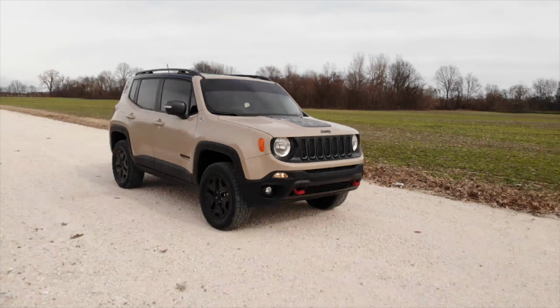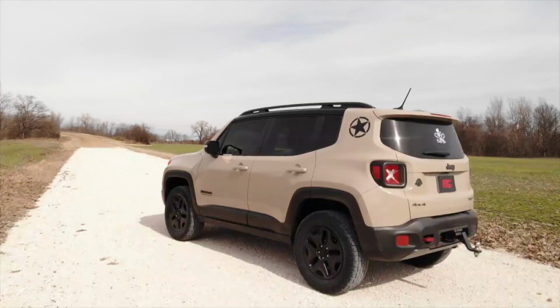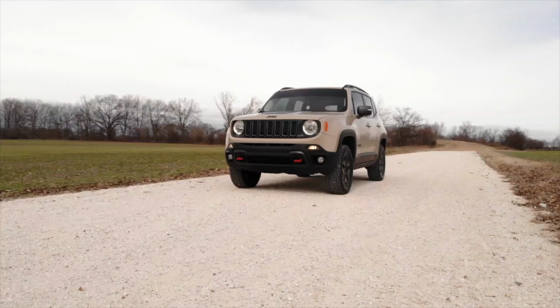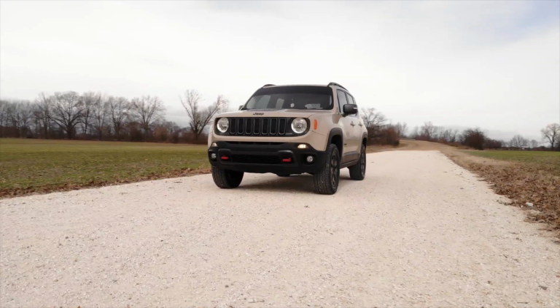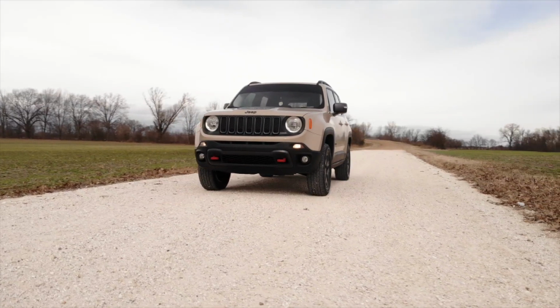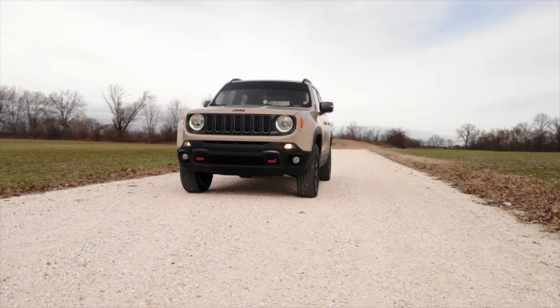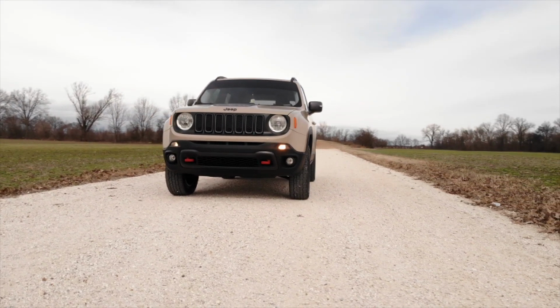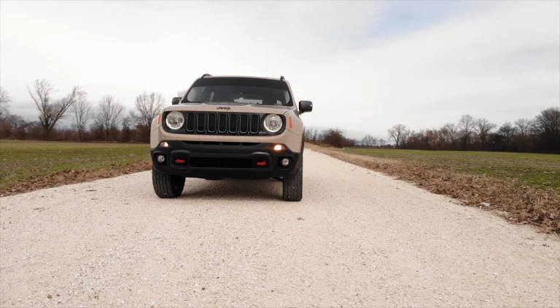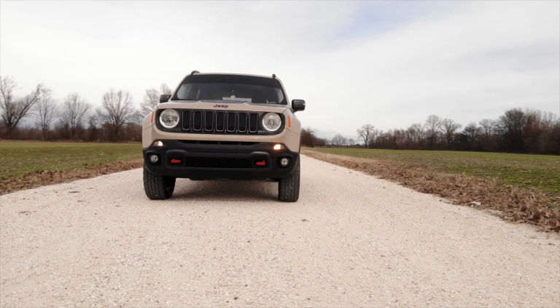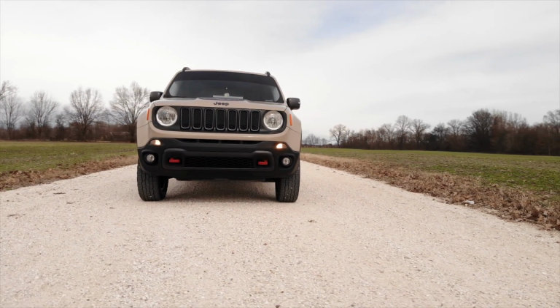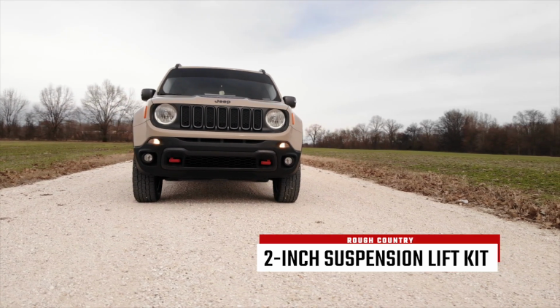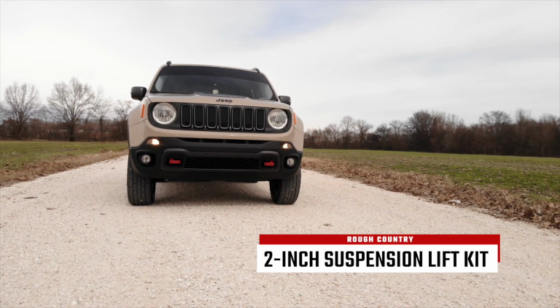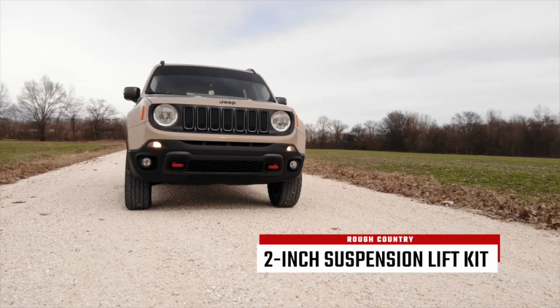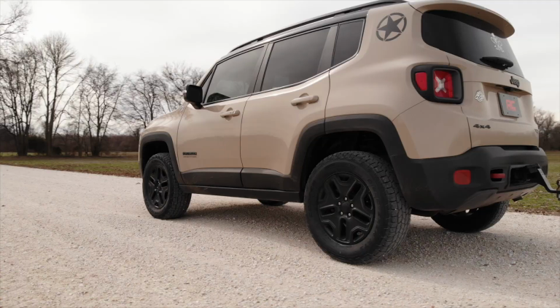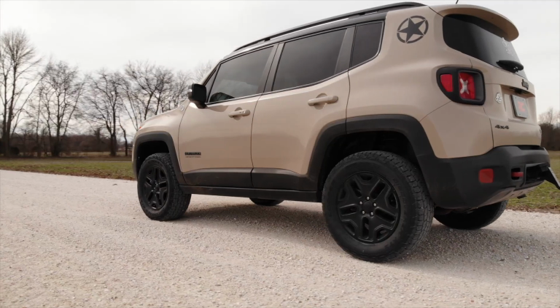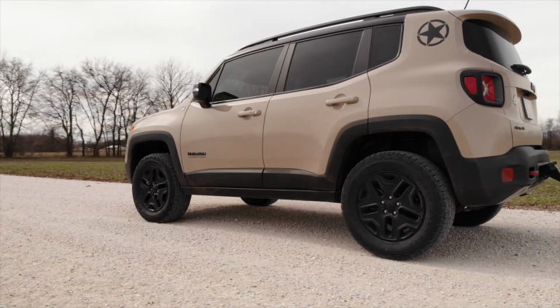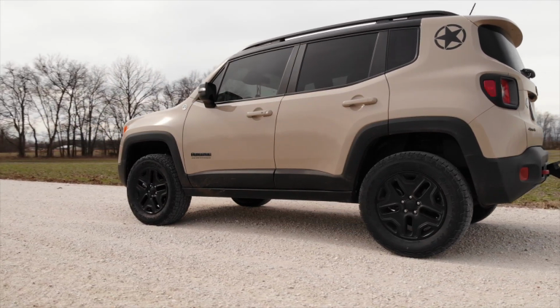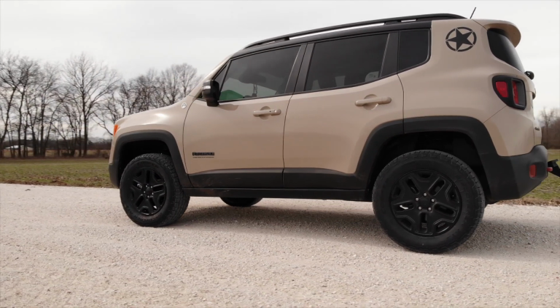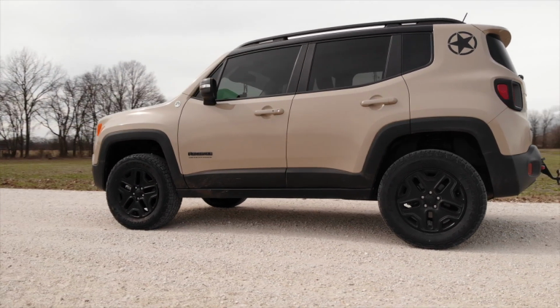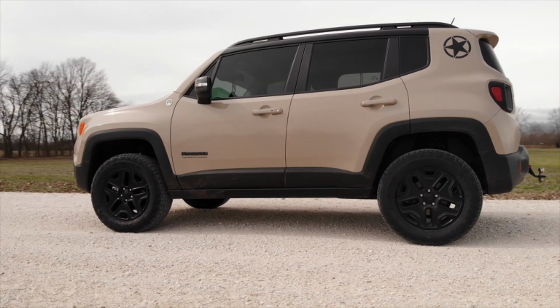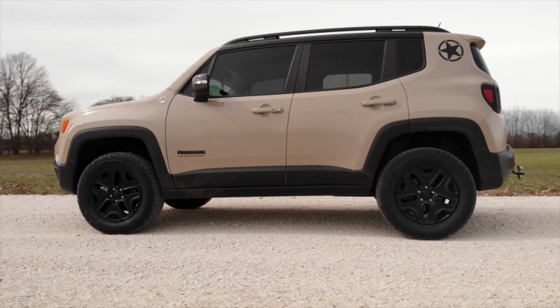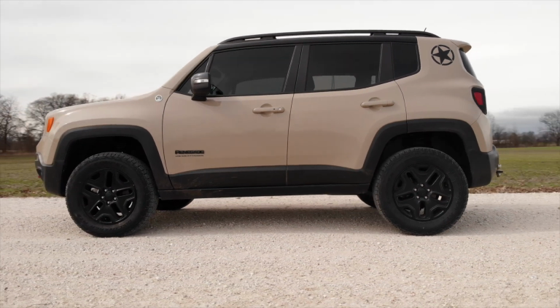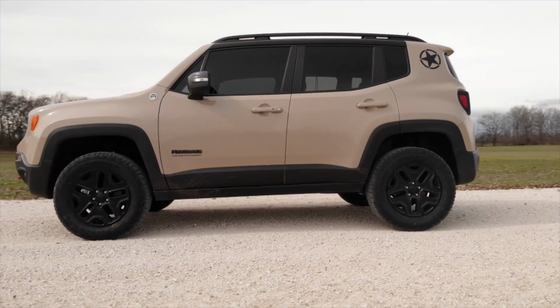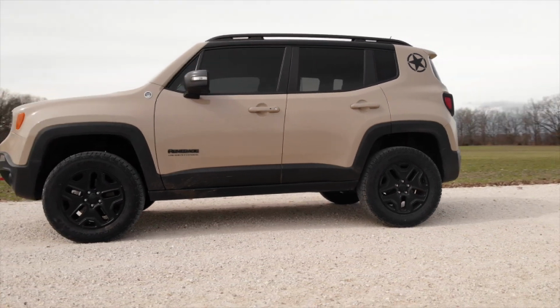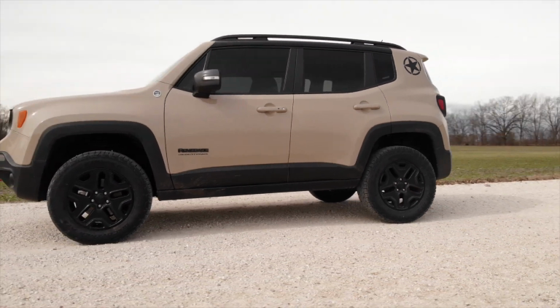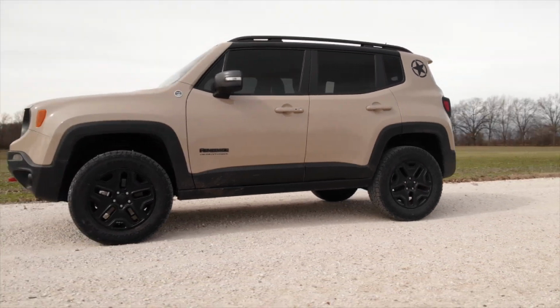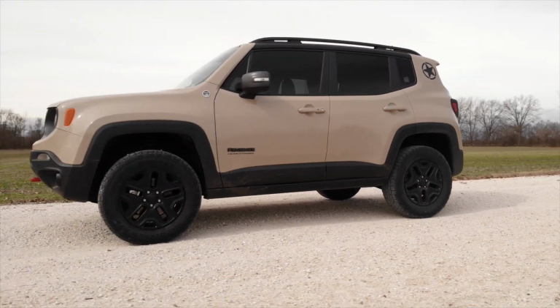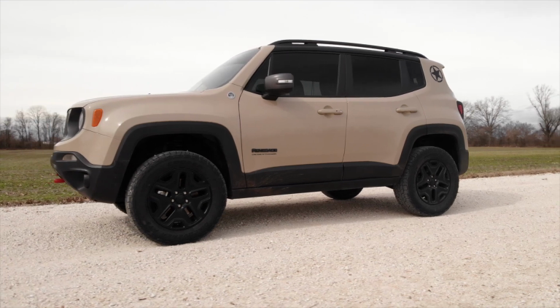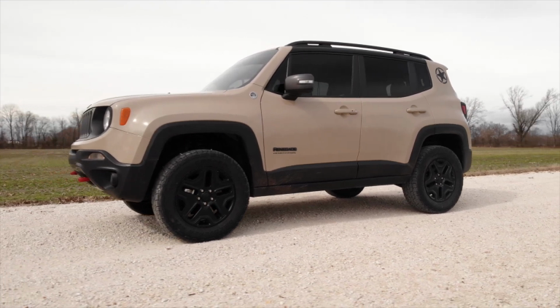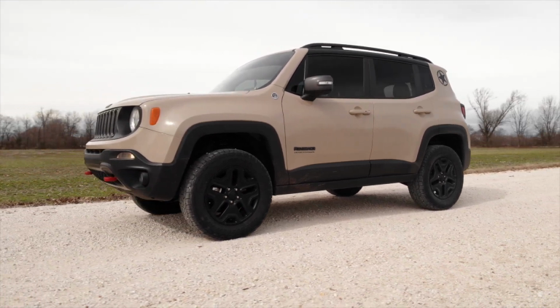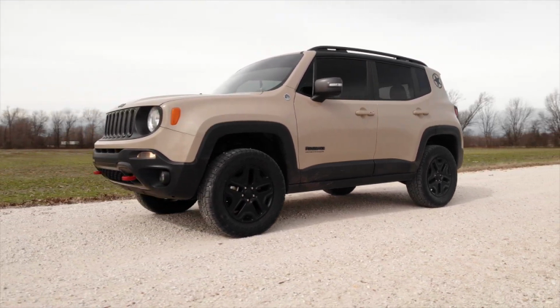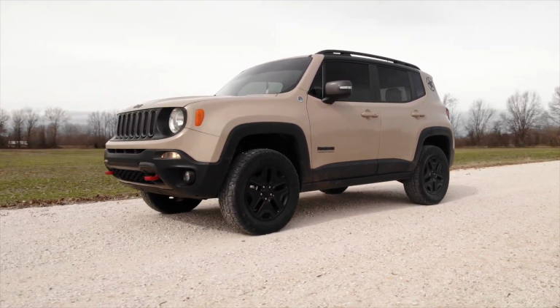Give your Jeep a more aggressive appearance and commanding look with Rough Country's 2-inch leveling kit for the Jeep Renegade. This easy upgrade offers a total transformation in the look of your vehicle, setting yours apart from the pack.